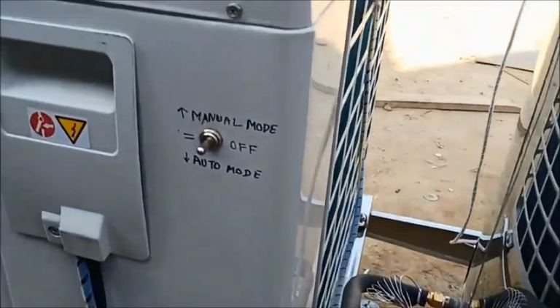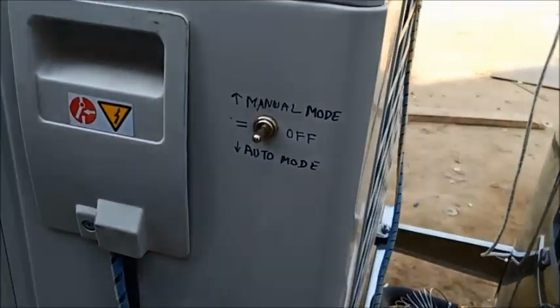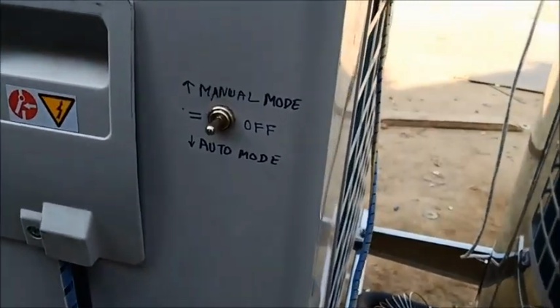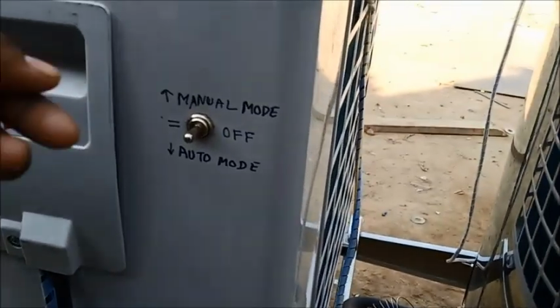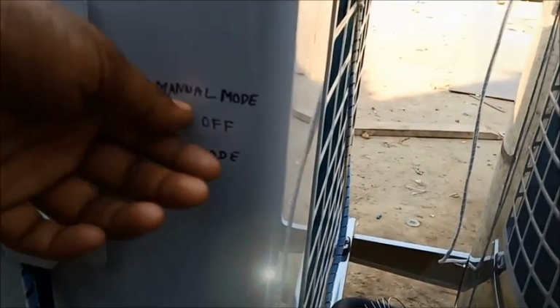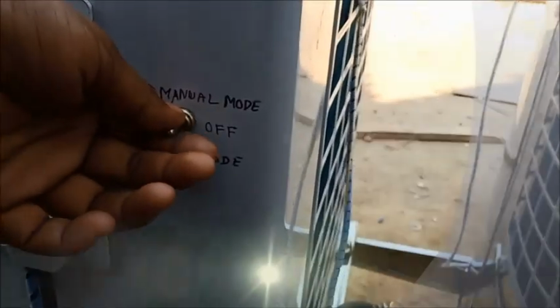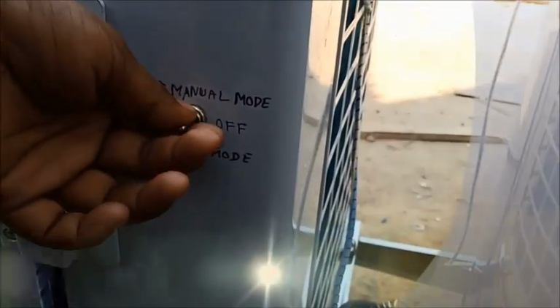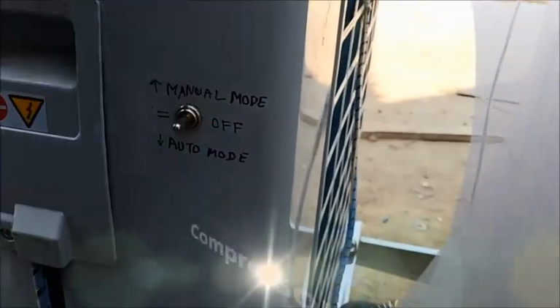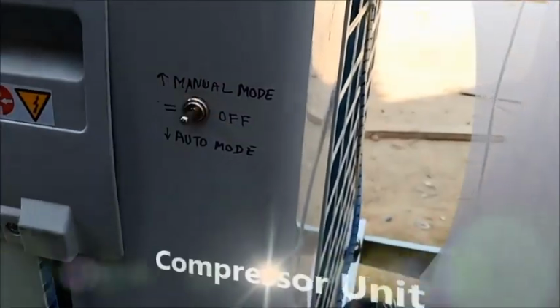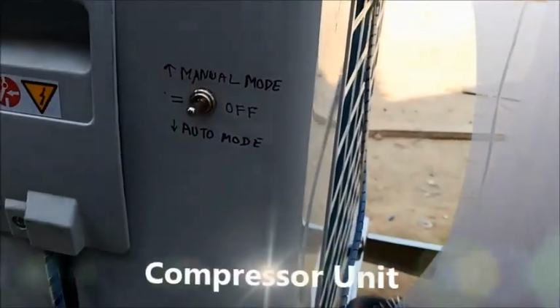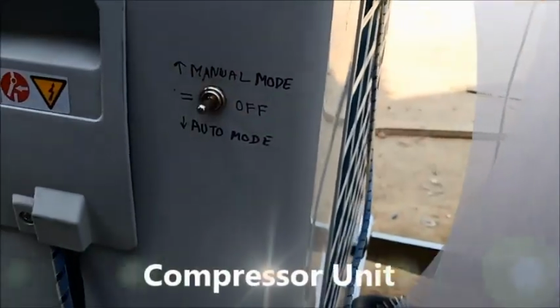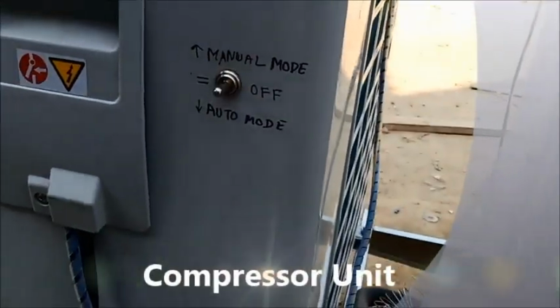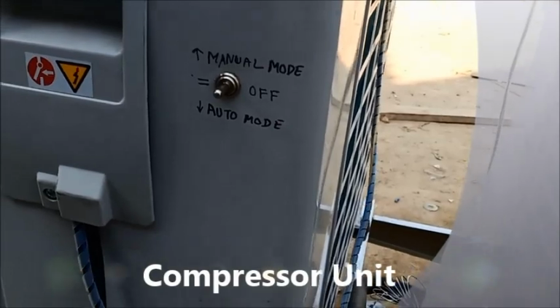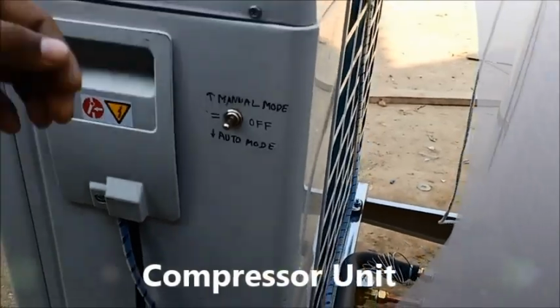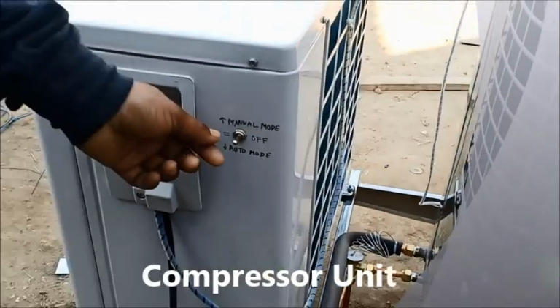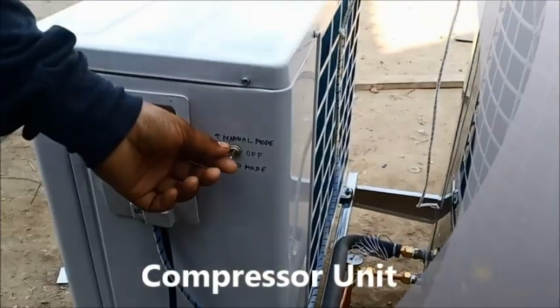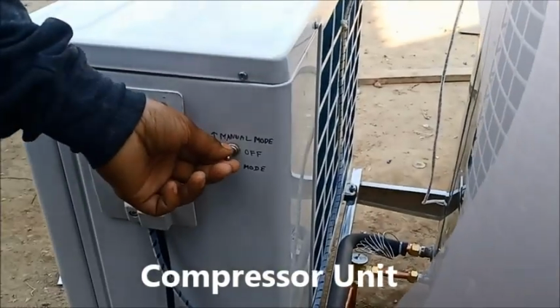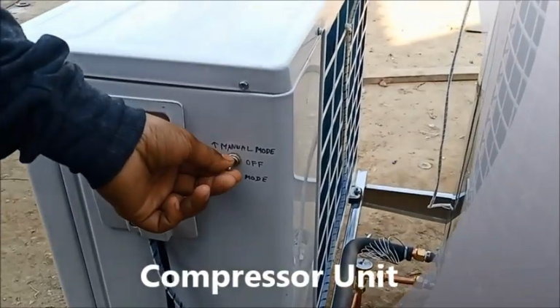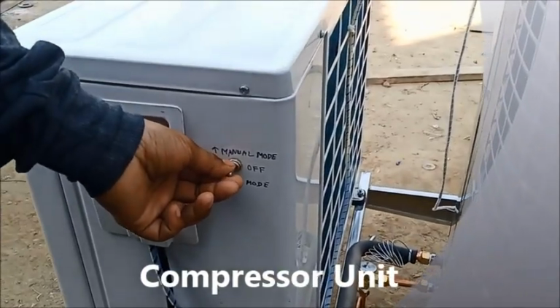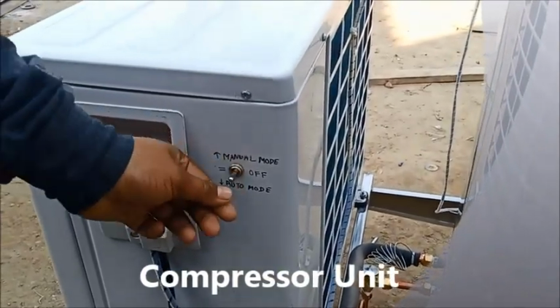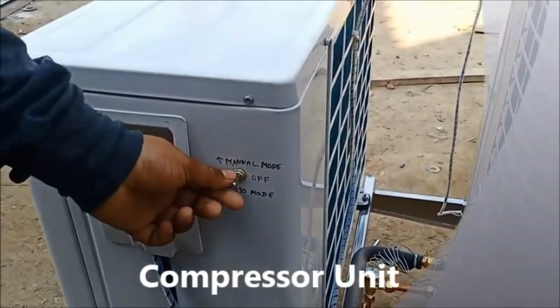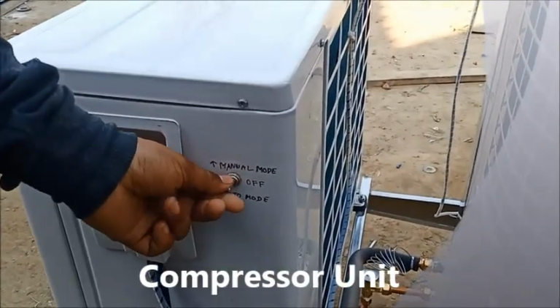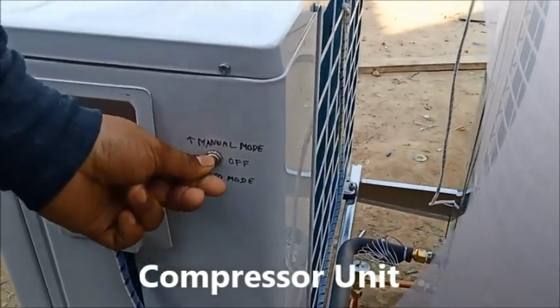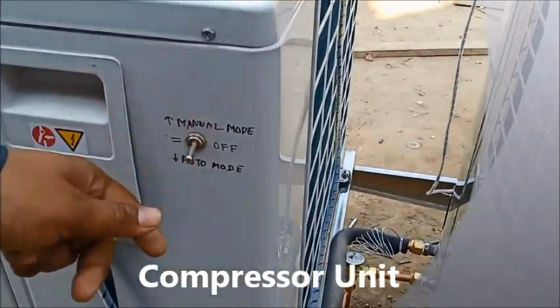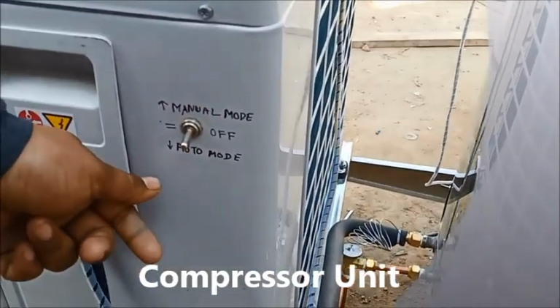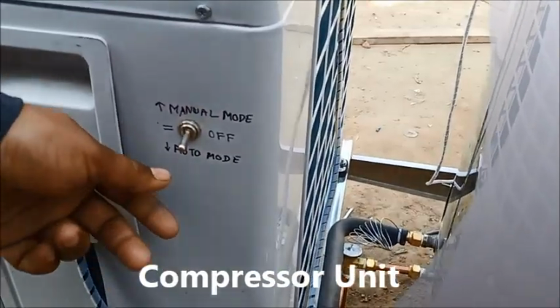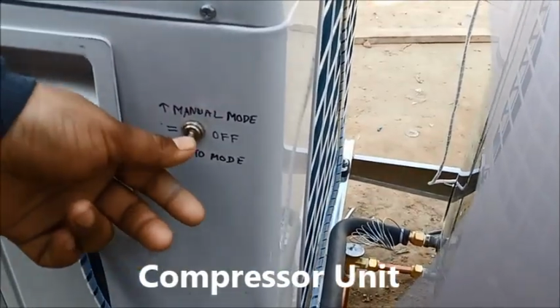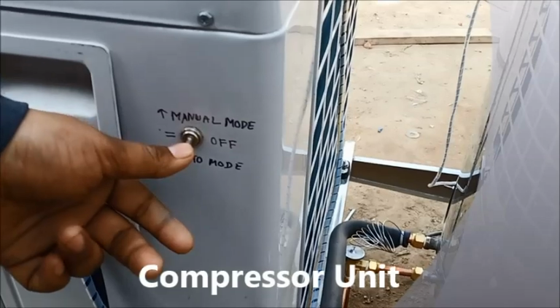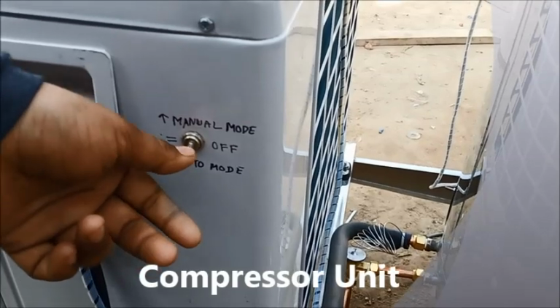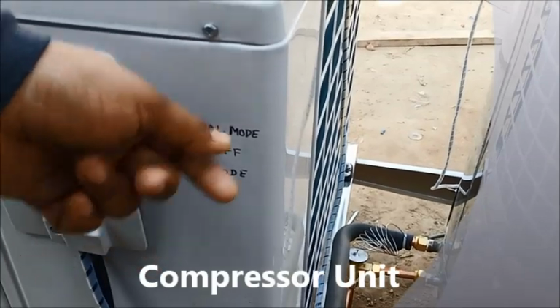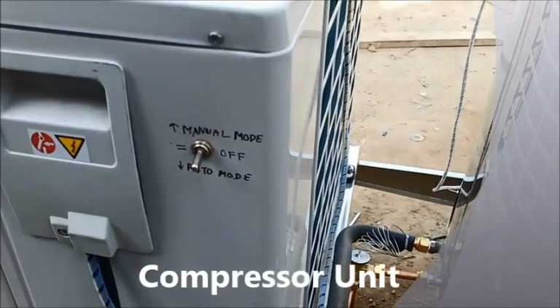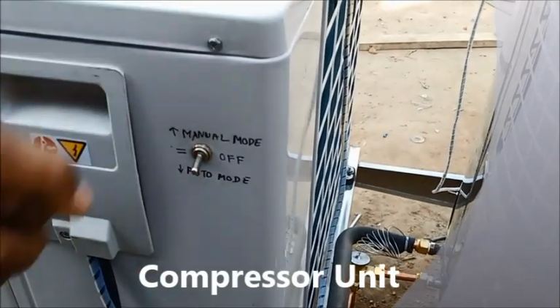This is the manual mode and auto mode. The direction of the car will be shown in the upper part. This is the auto mode and the upper part is the manual mode.